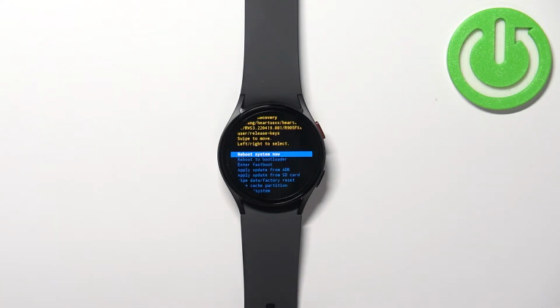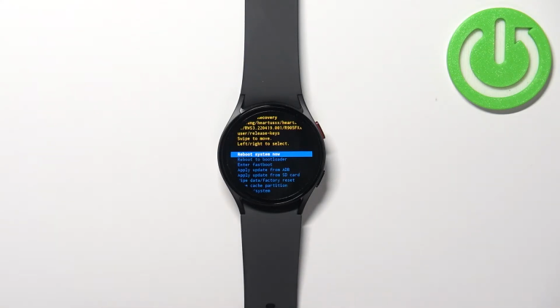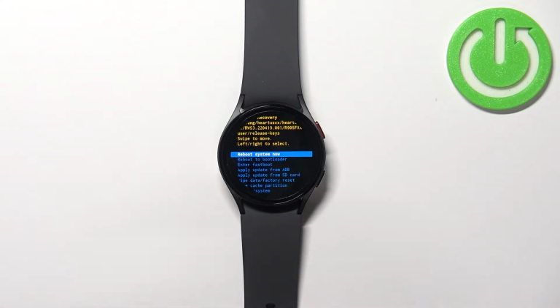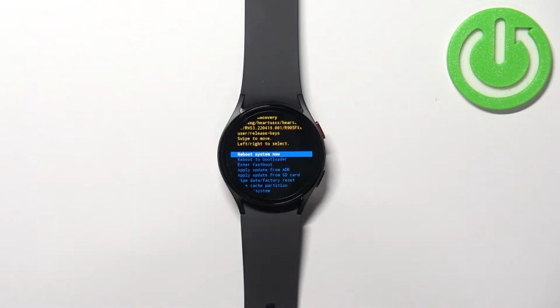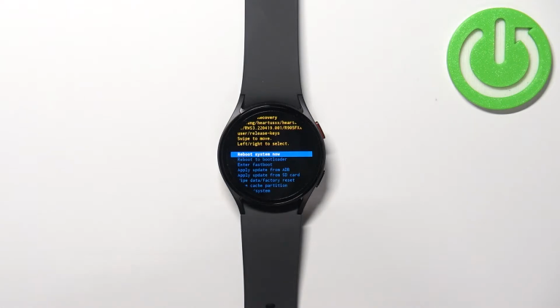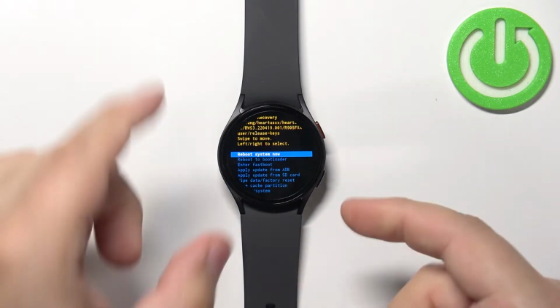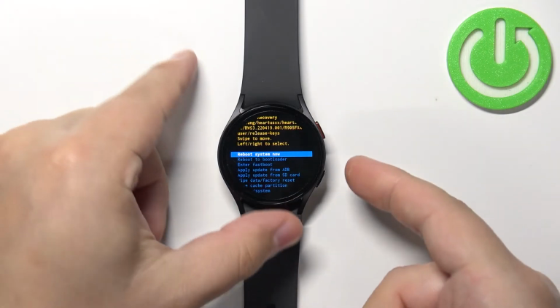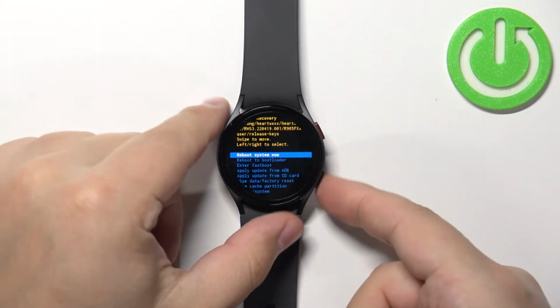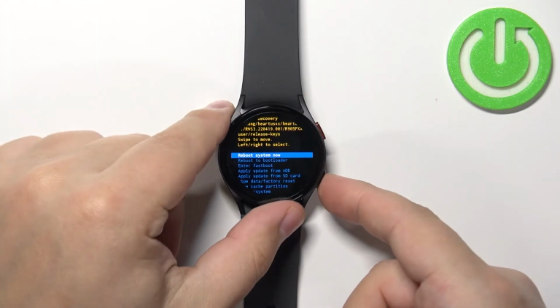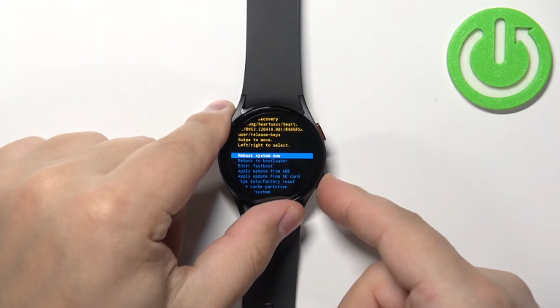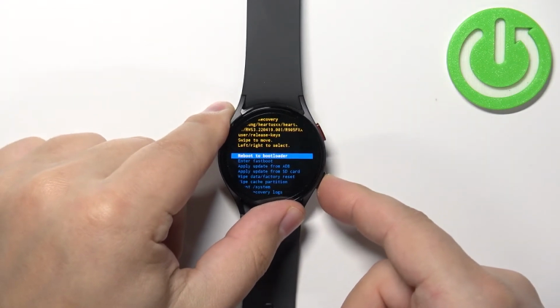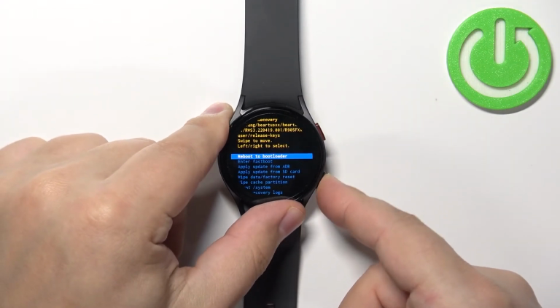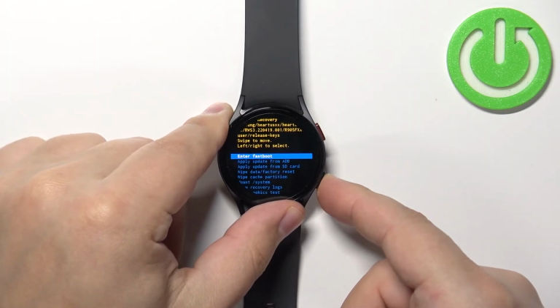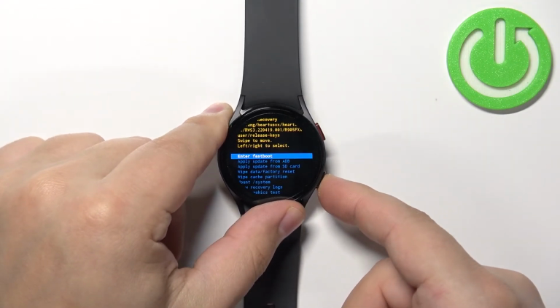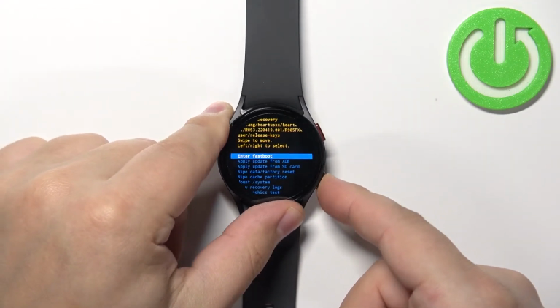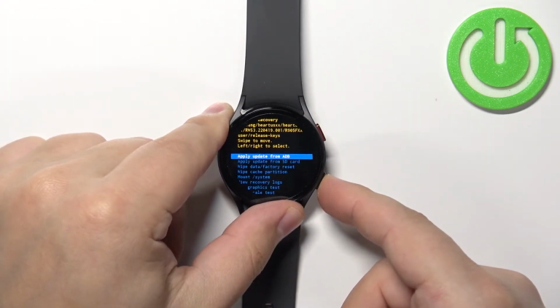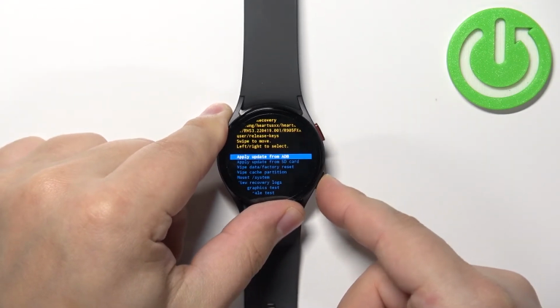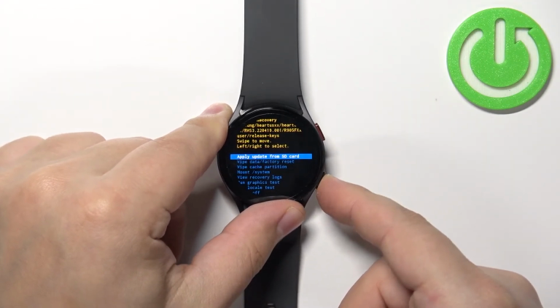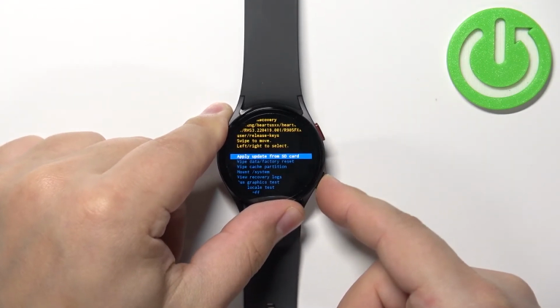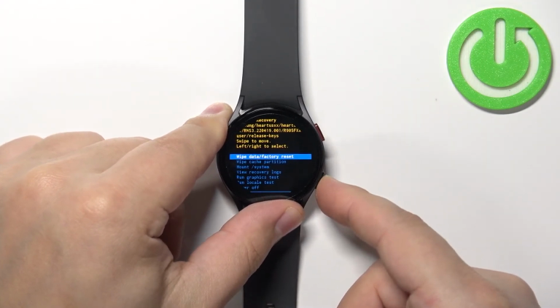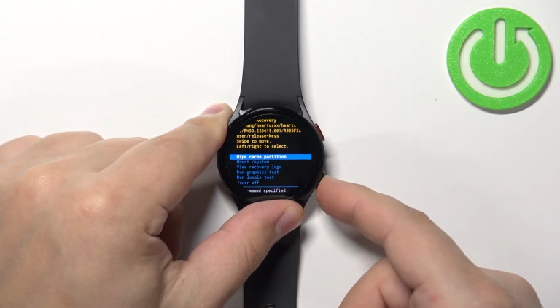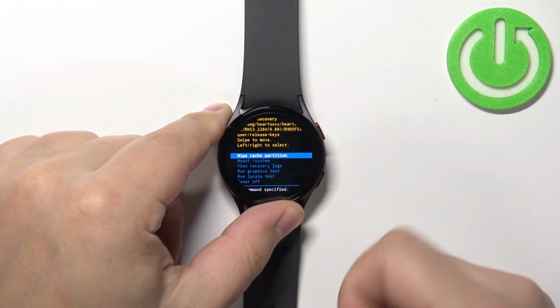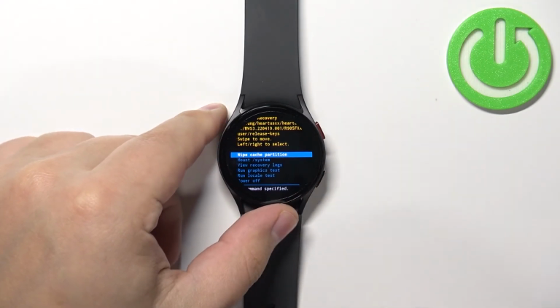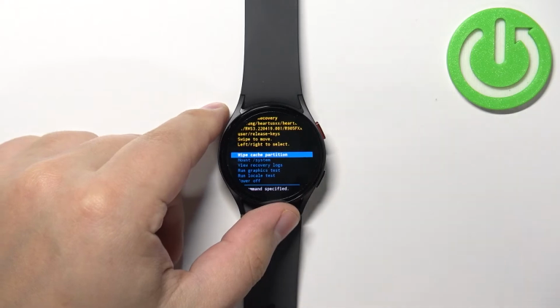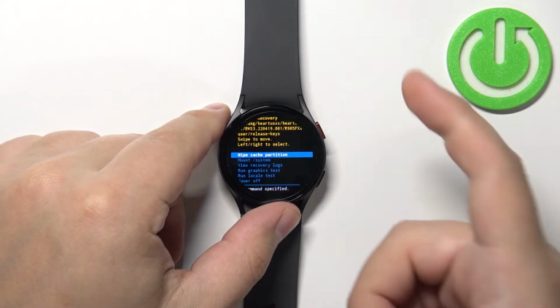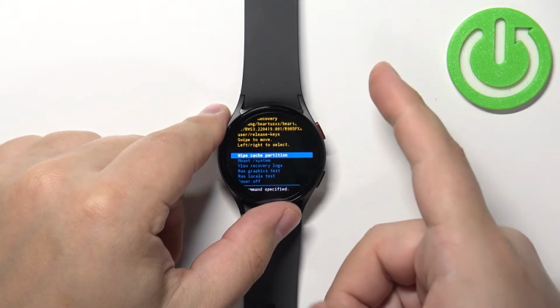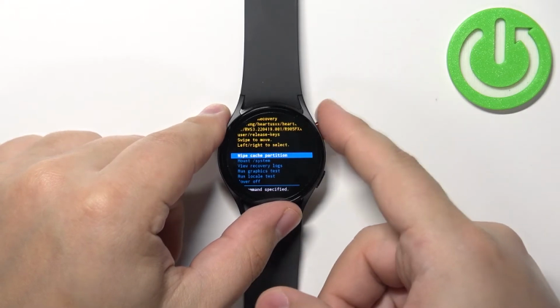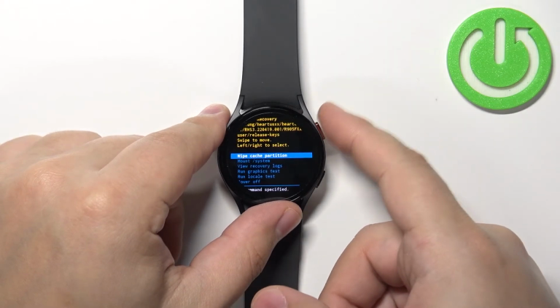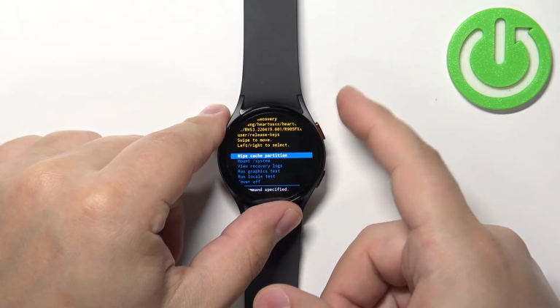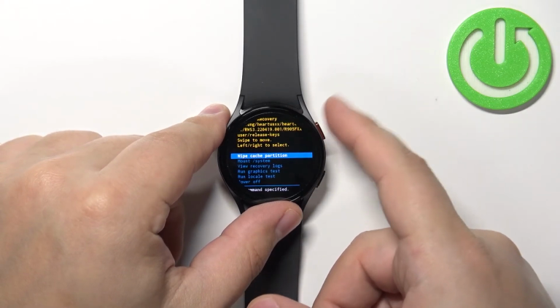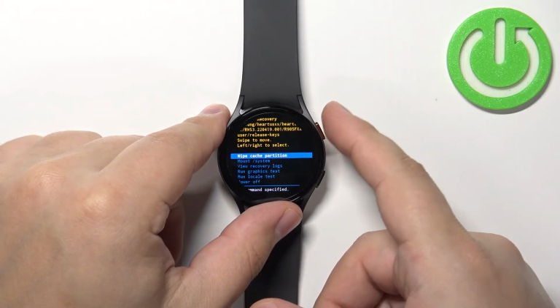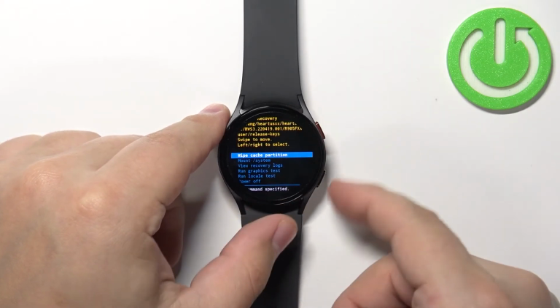To move through this menu, use the back button to scroll down, and to confirm selections press the home button.